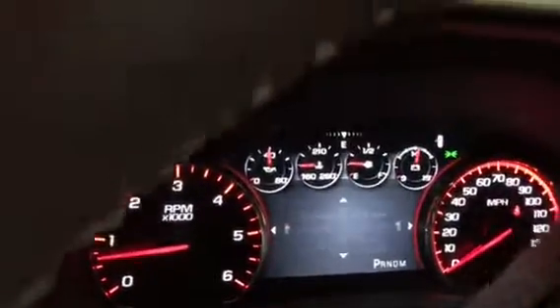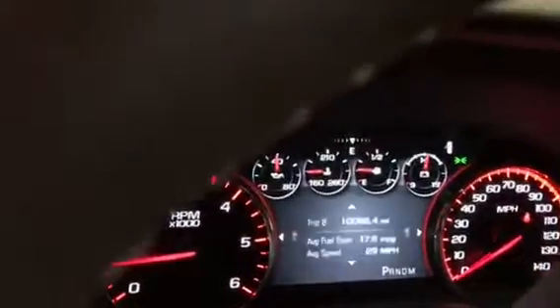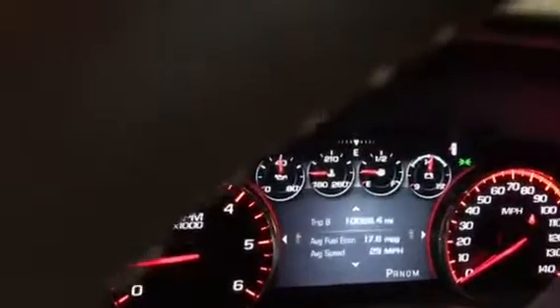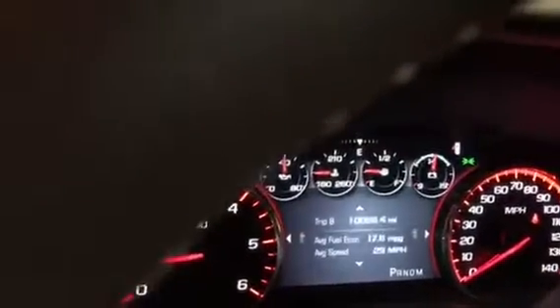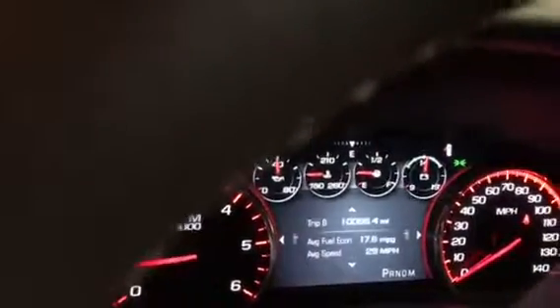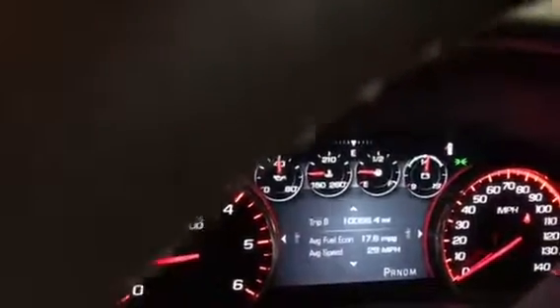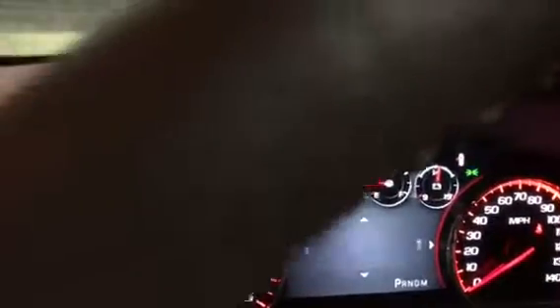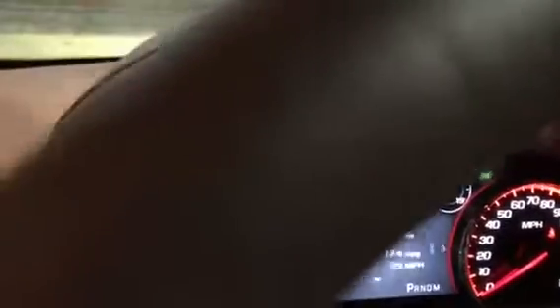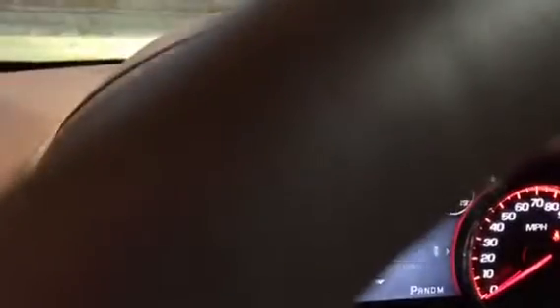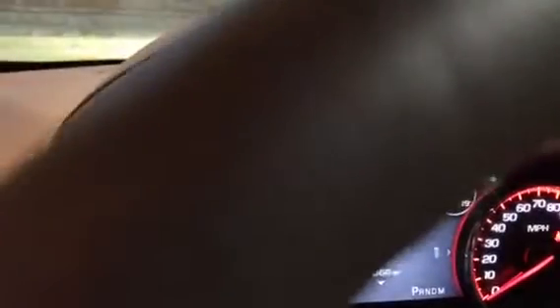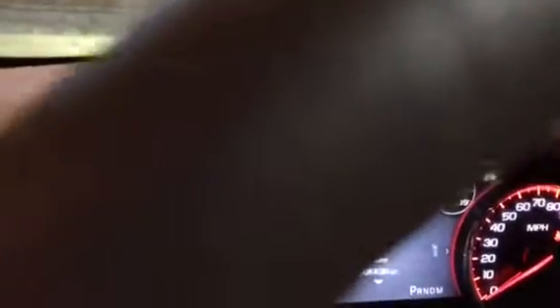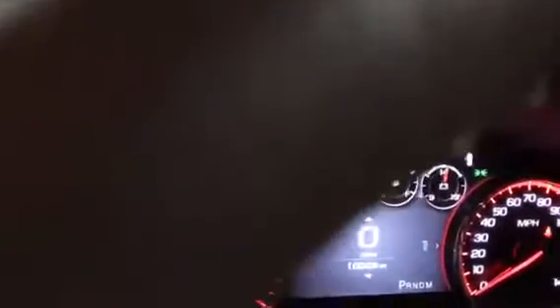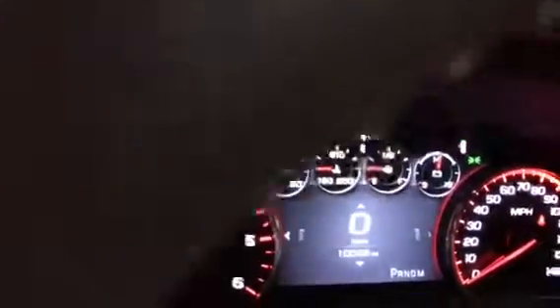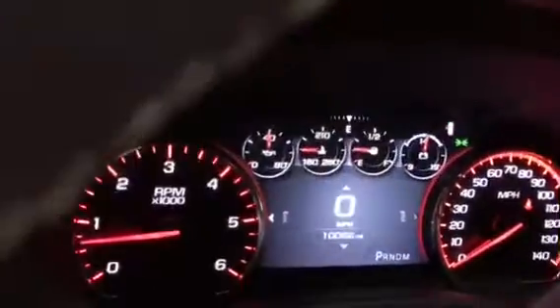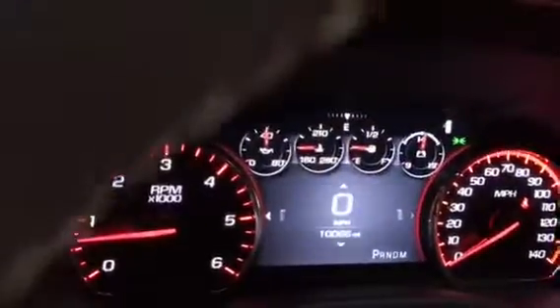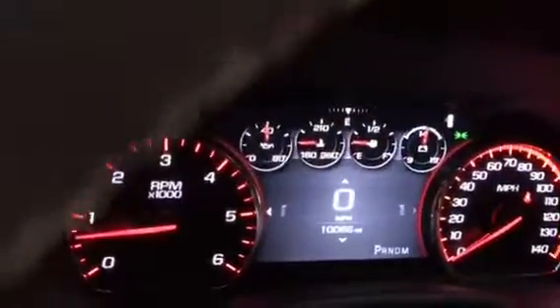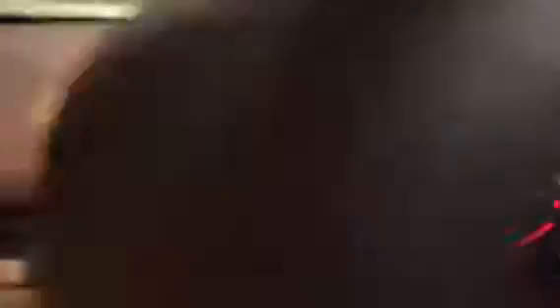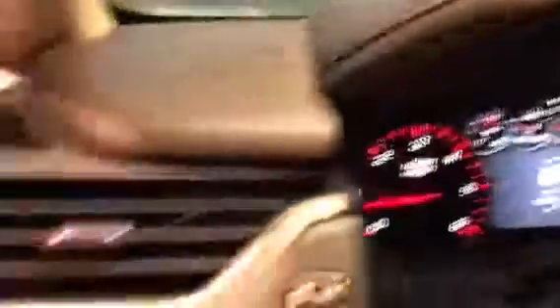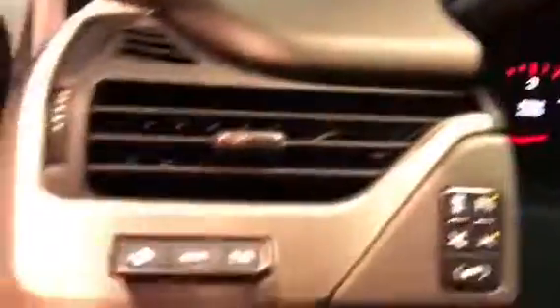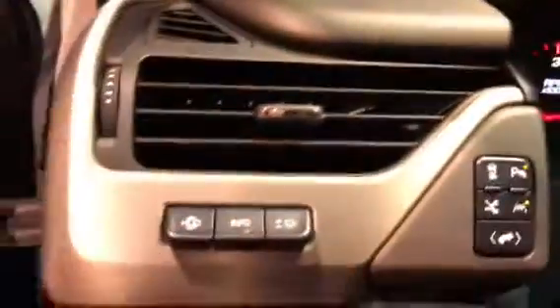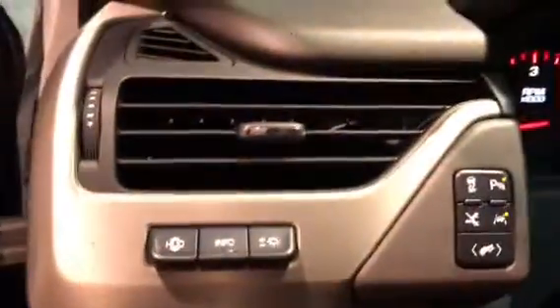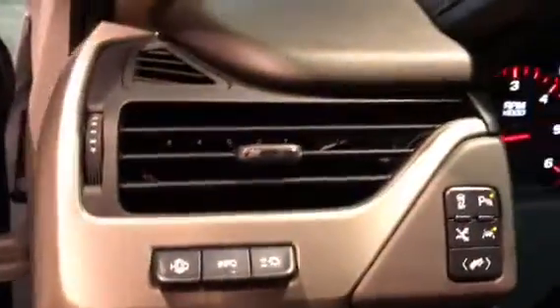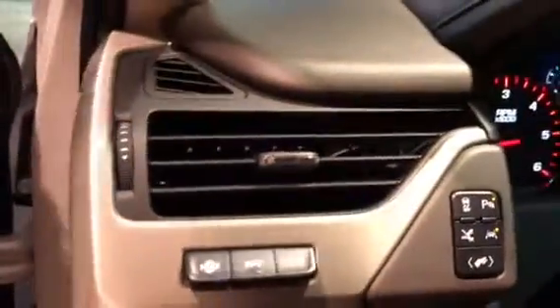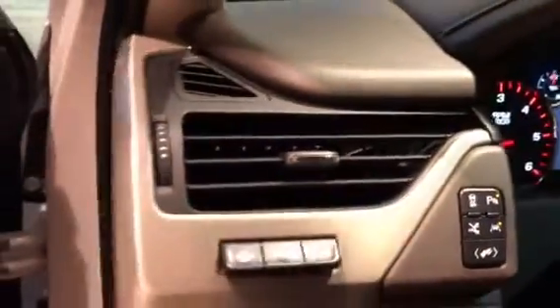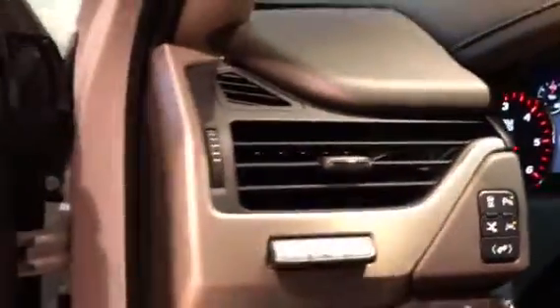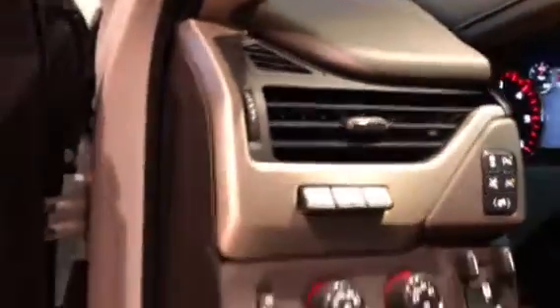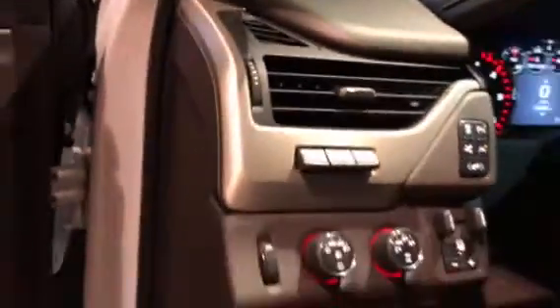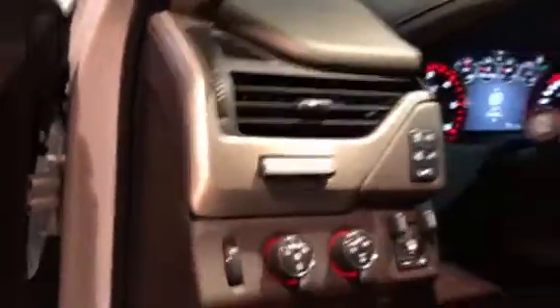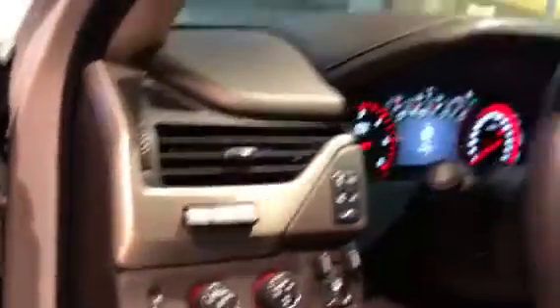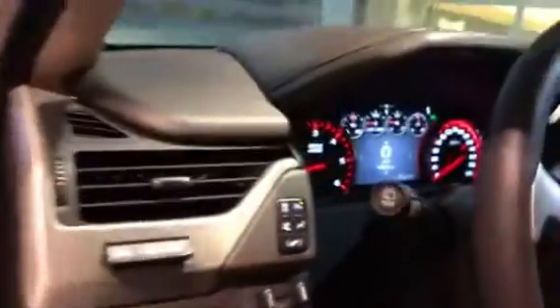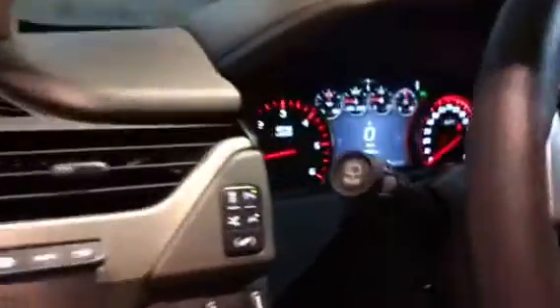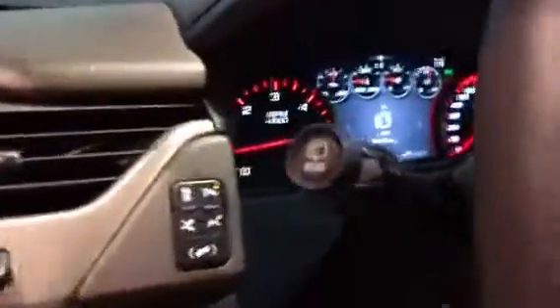This one only has 10,000 miles on it, as you can see there. Lane keep assist and adaptive cruise.